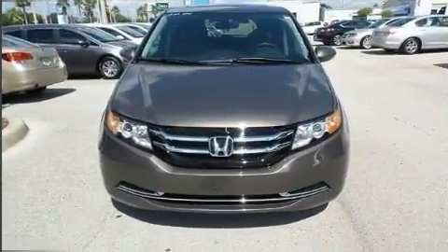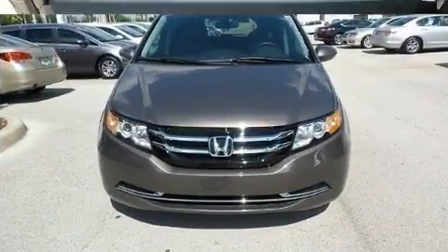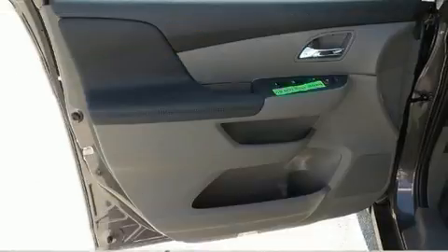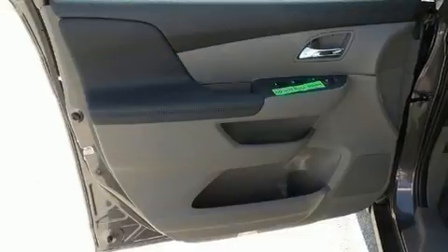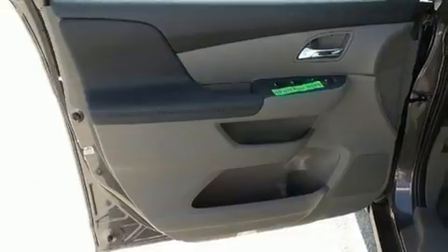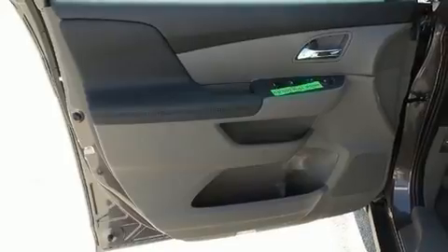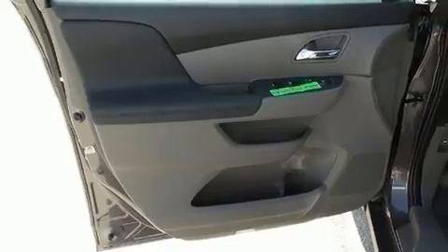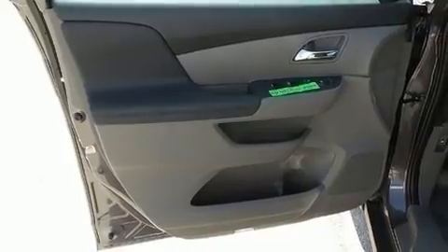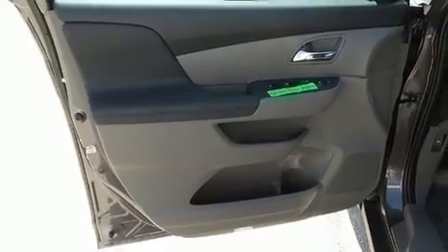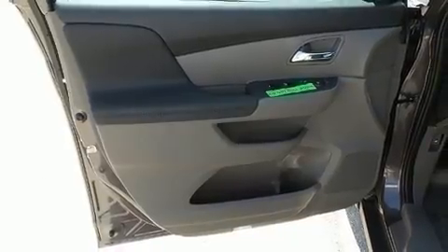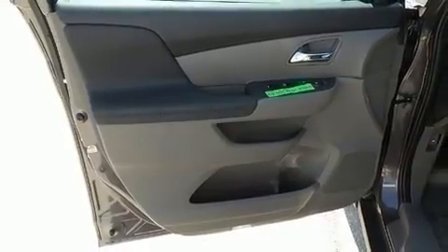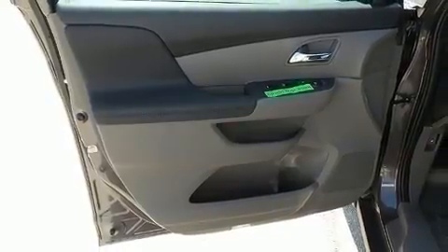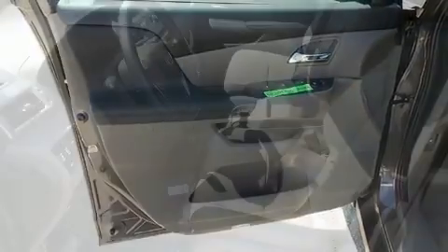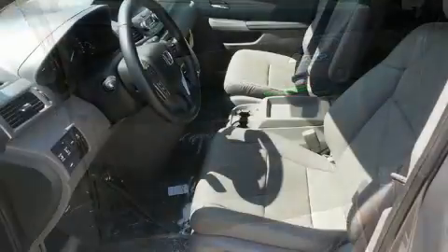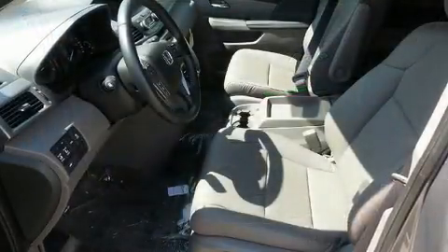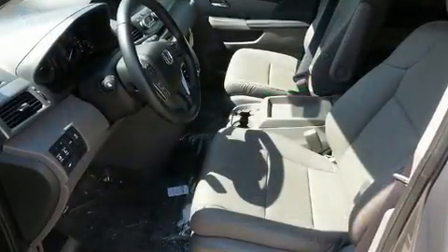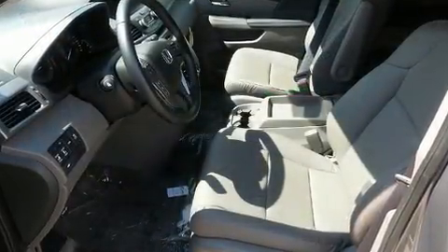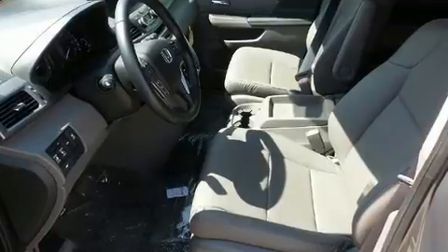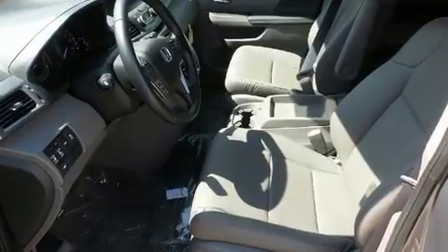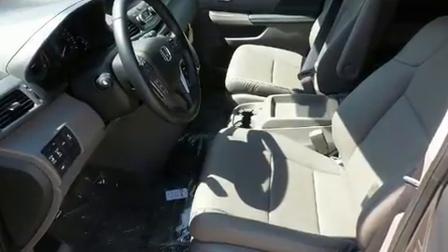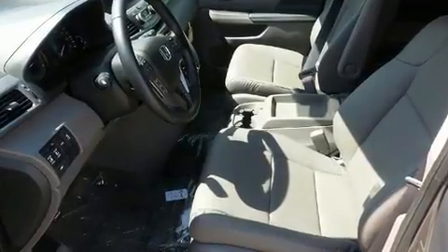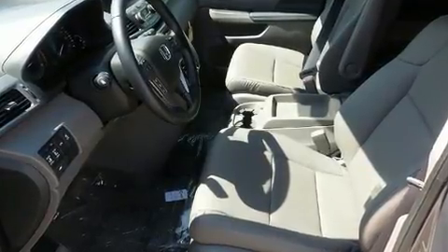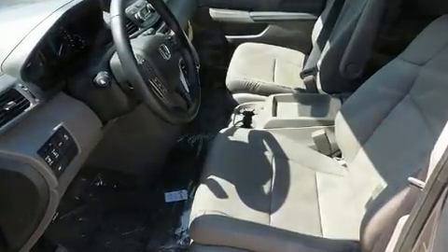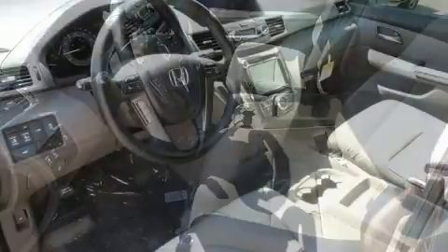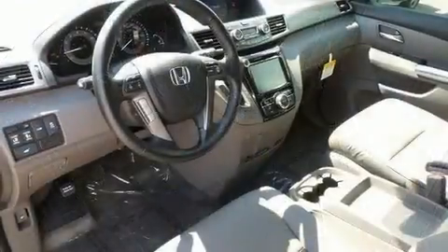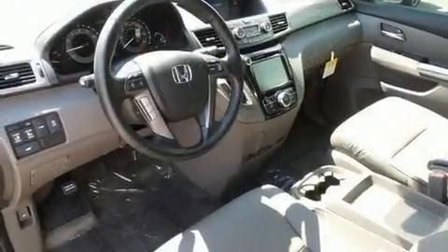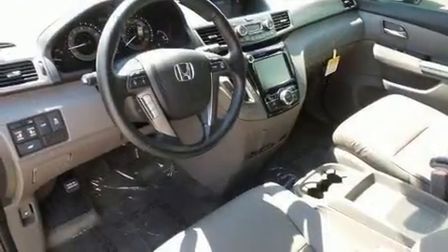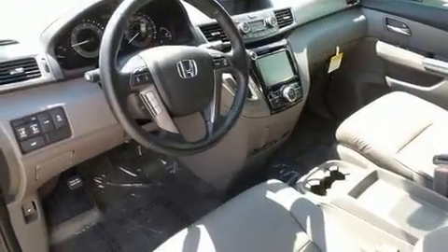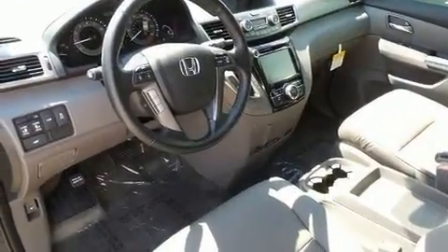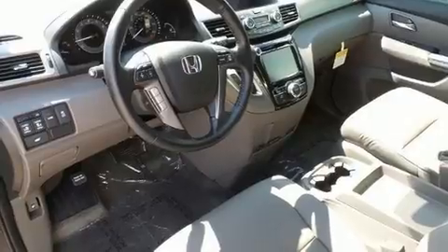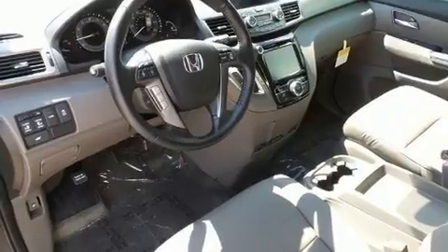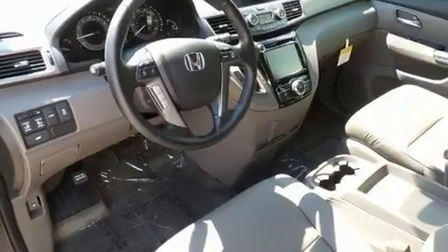Features such as automatic climate control and leather upholstery prove that economical transportation does not need to be sparsely equipped. Storage solutions are integrated throughout the interior, demonstrating thoughtful attention to detail.